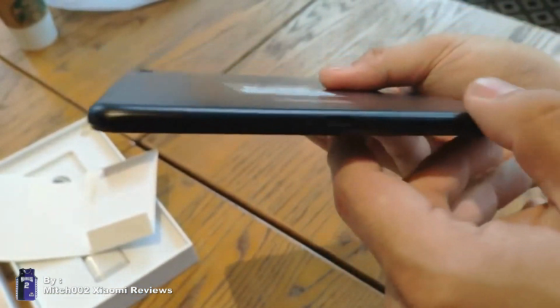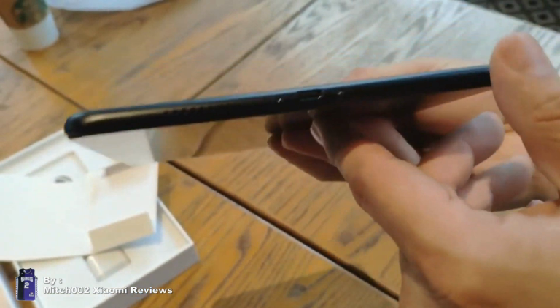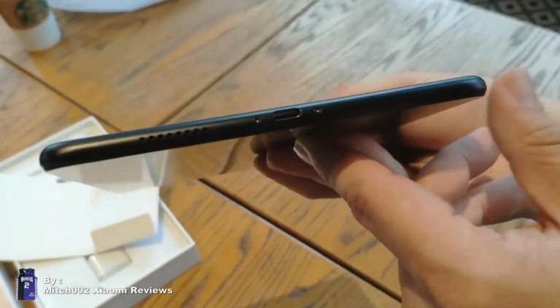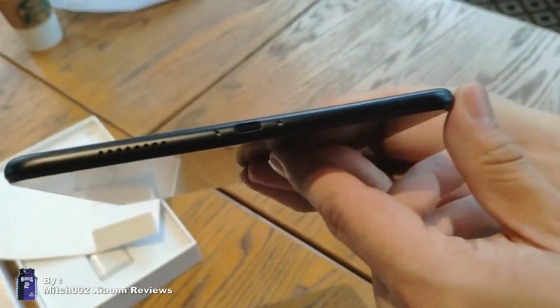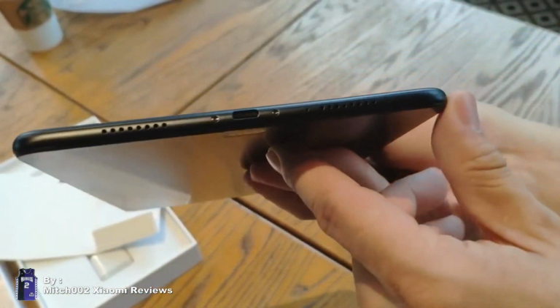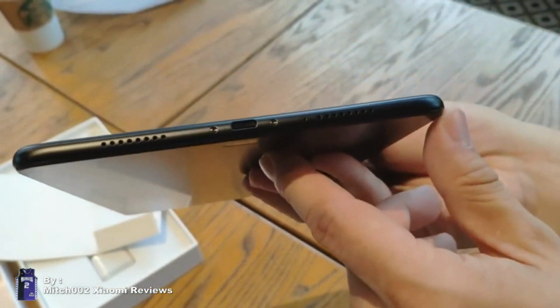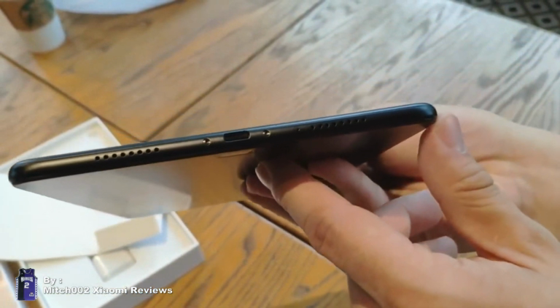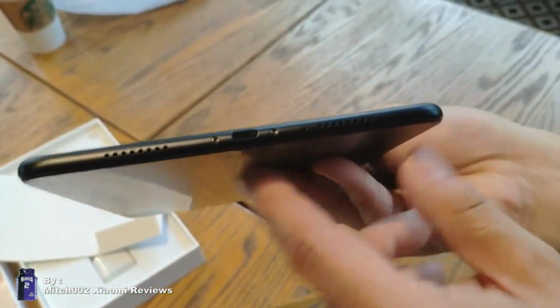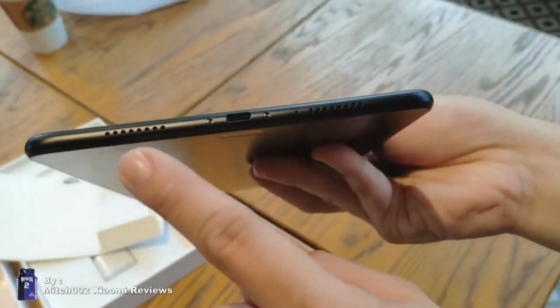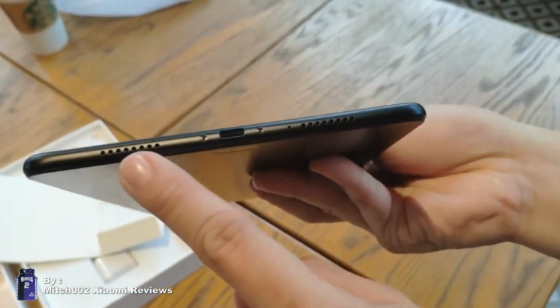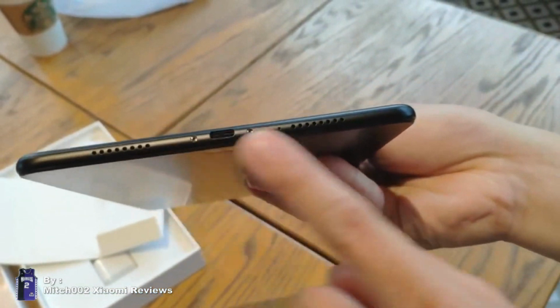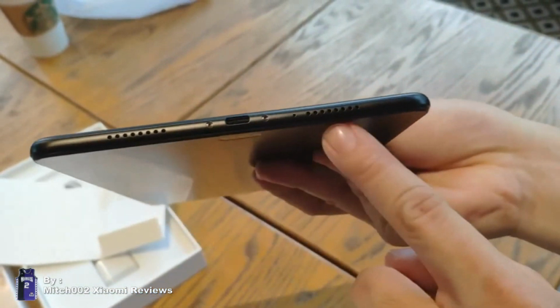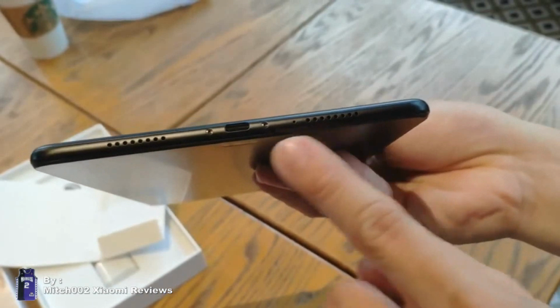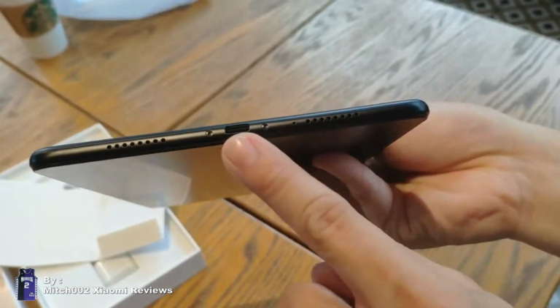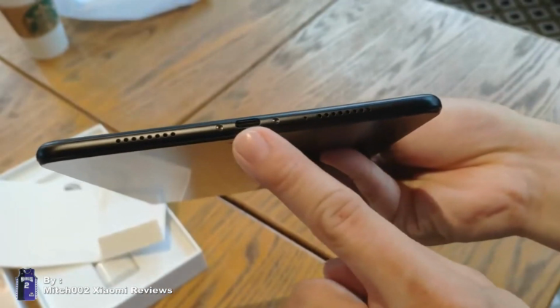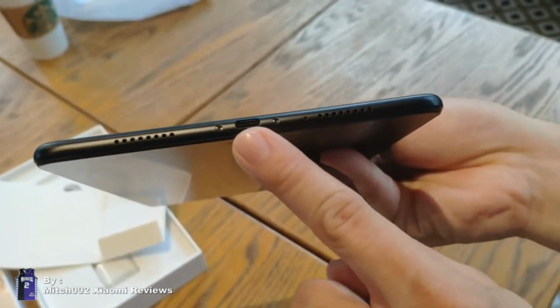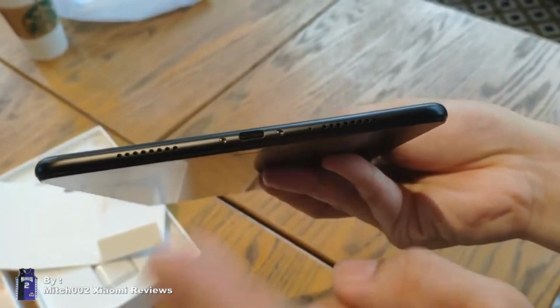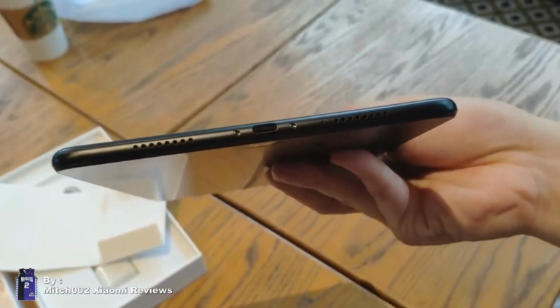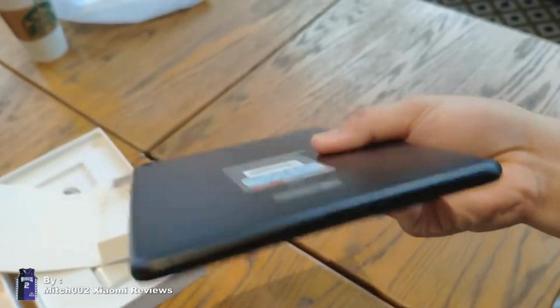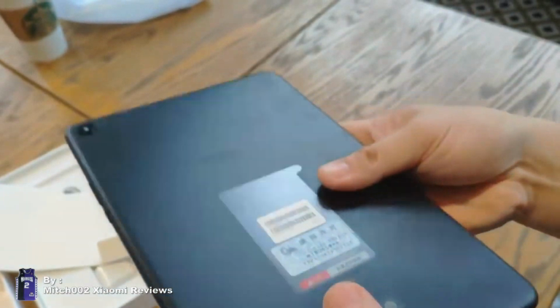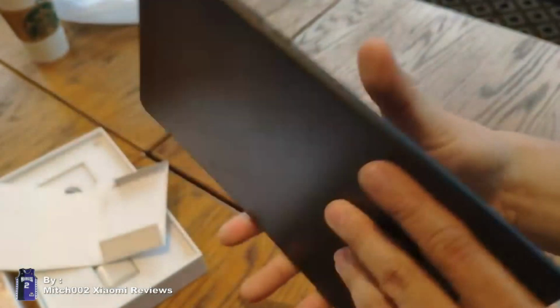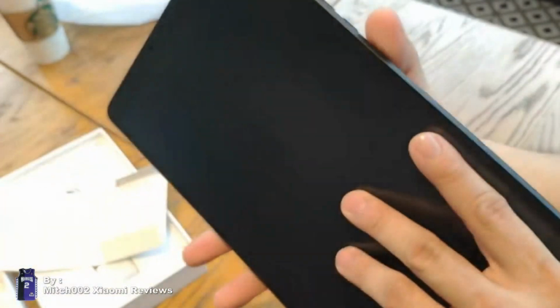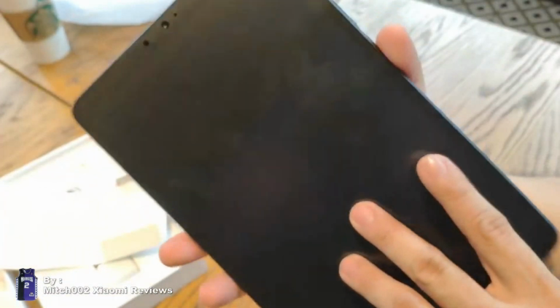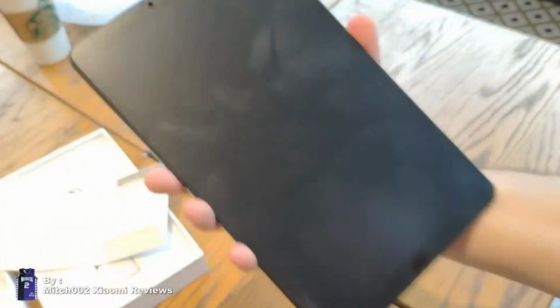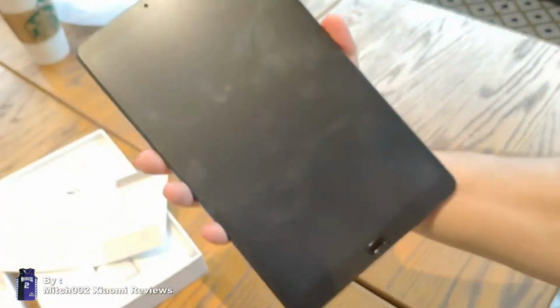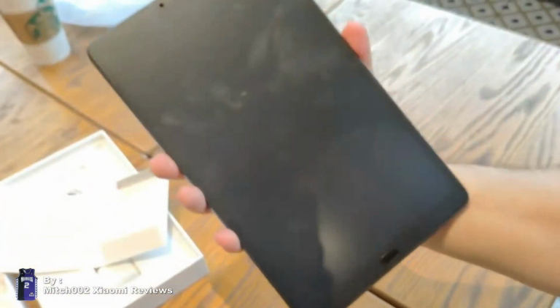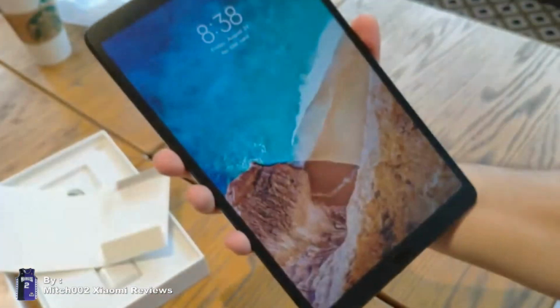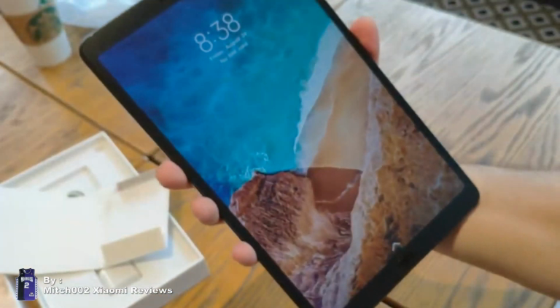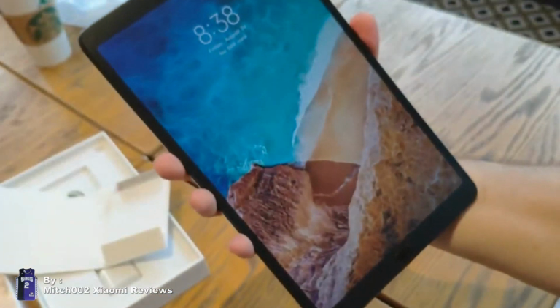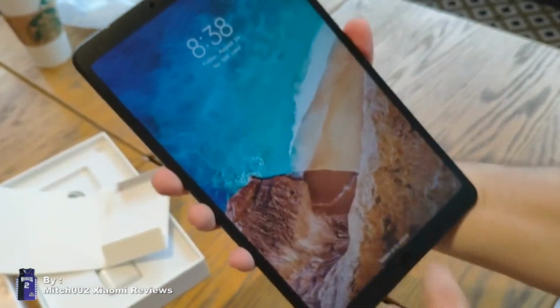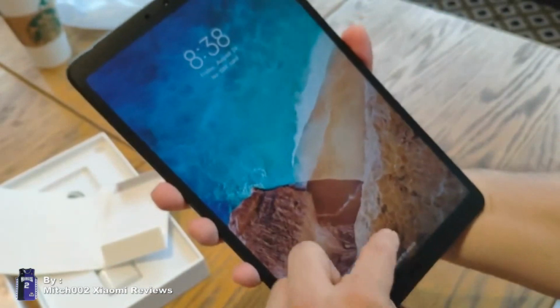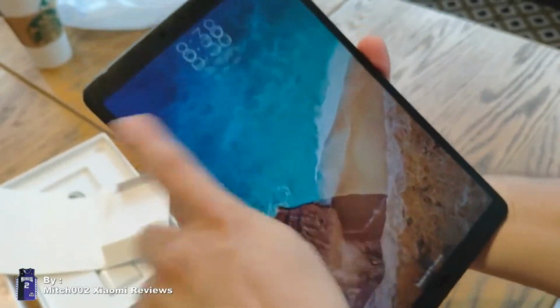Hi guys, it's me, mid-002. Look what I got here — it's the Mi Pad 4 Plus. Looks like a very big one; the box is bigger than usual.